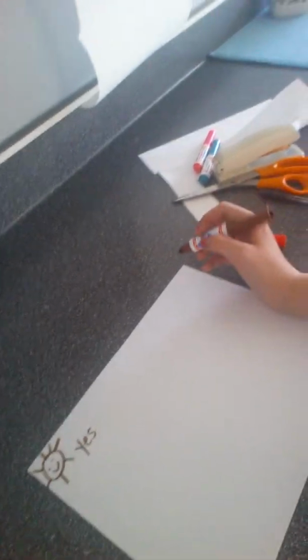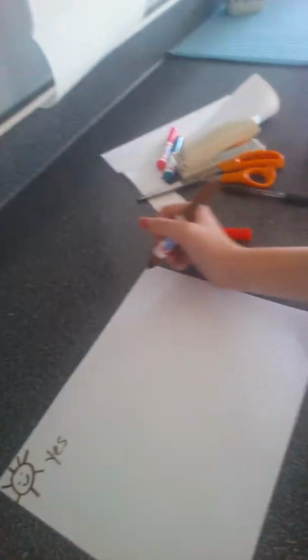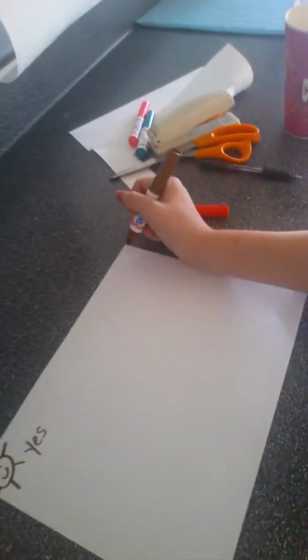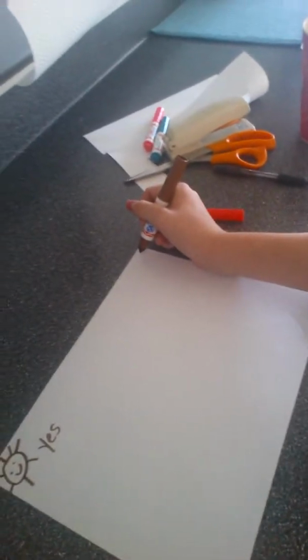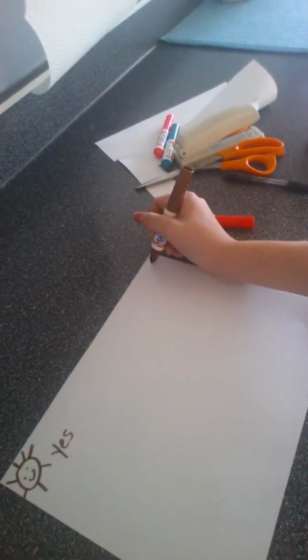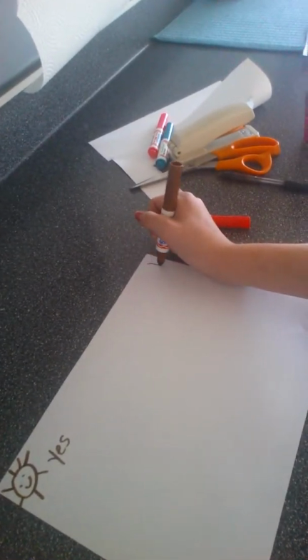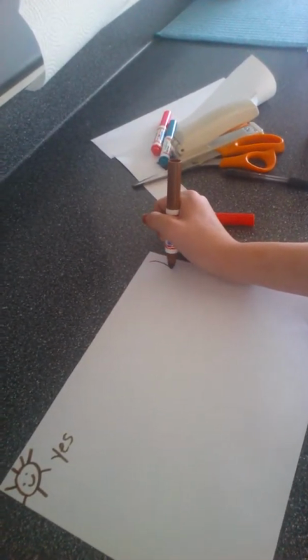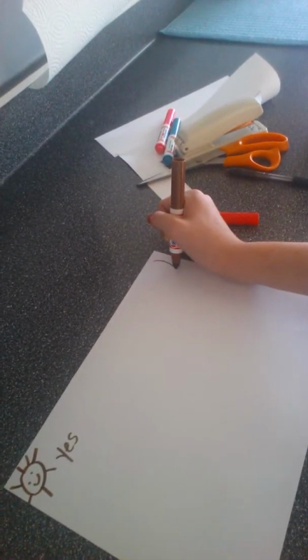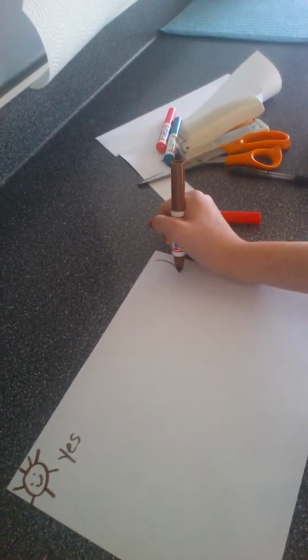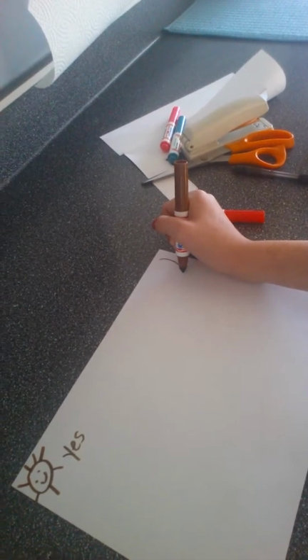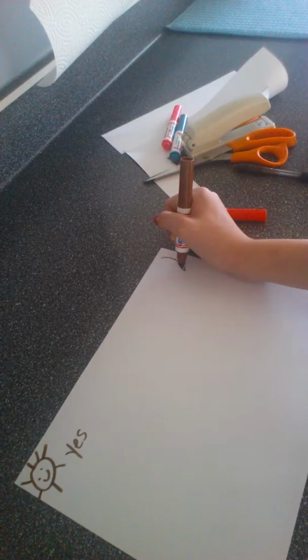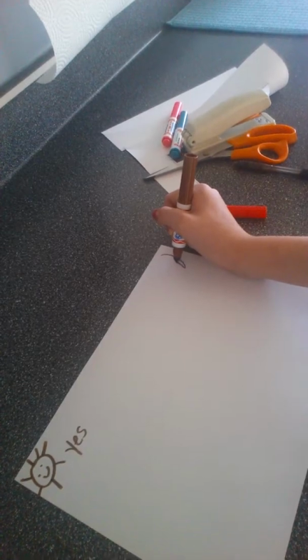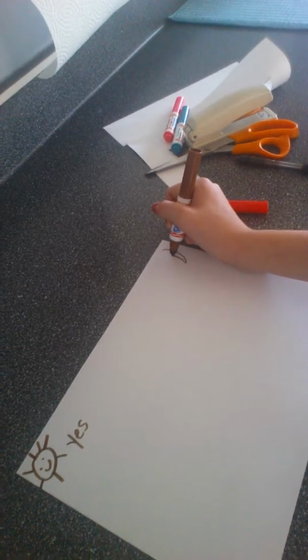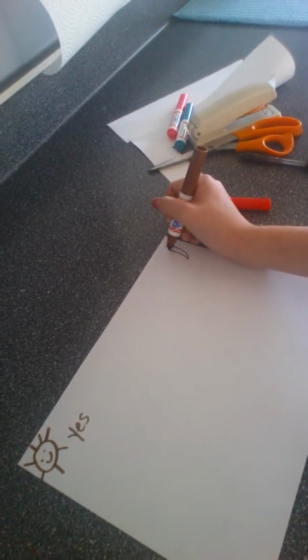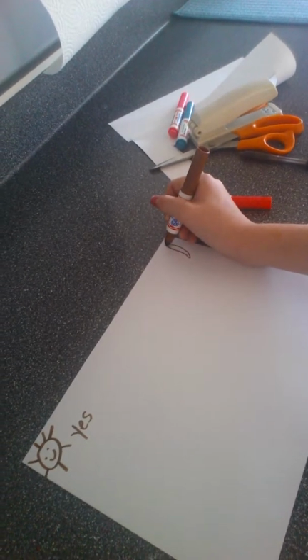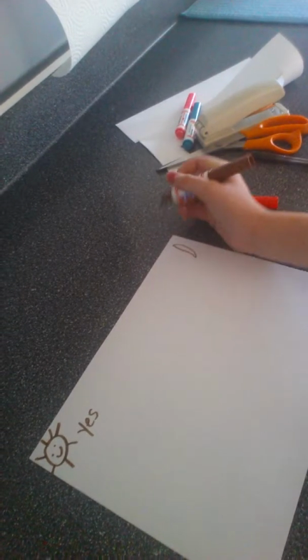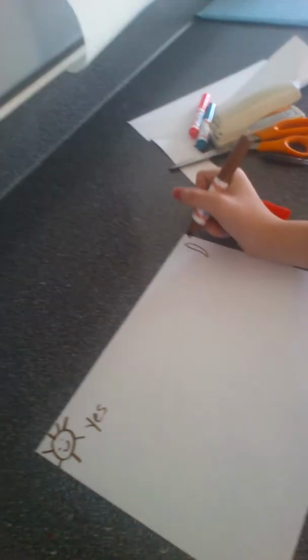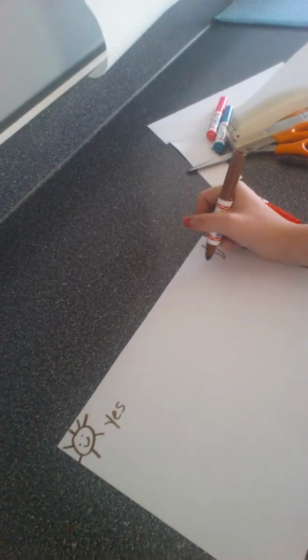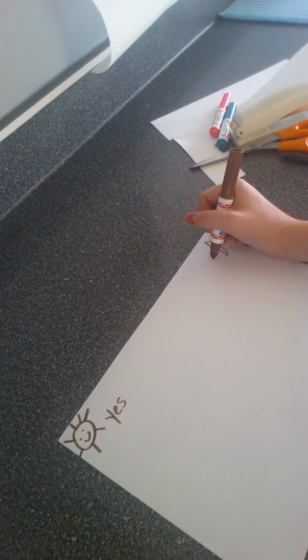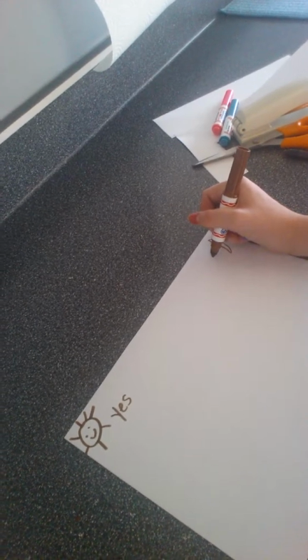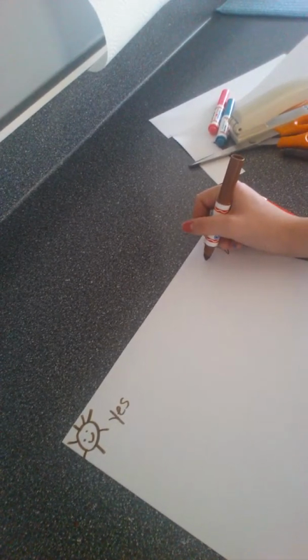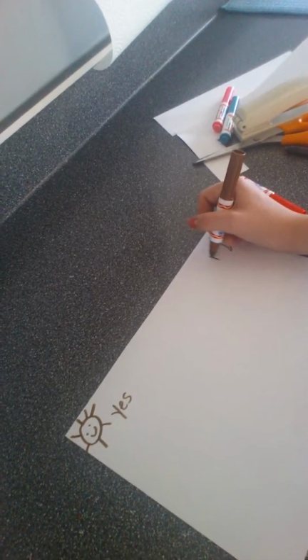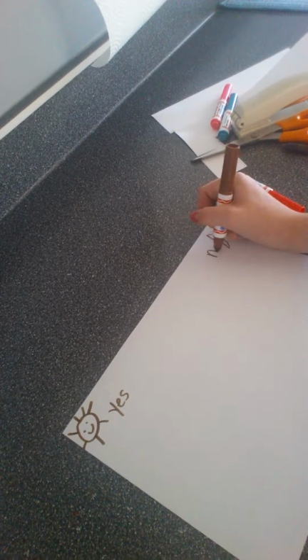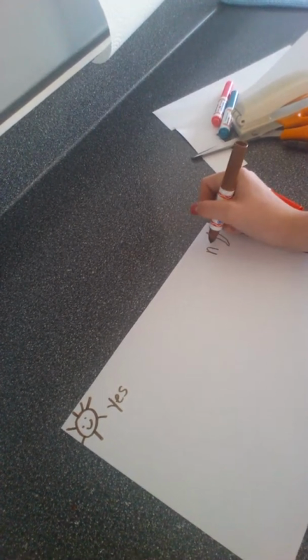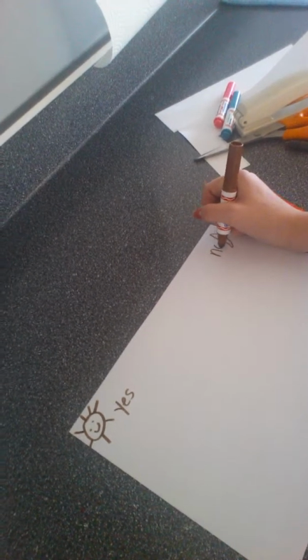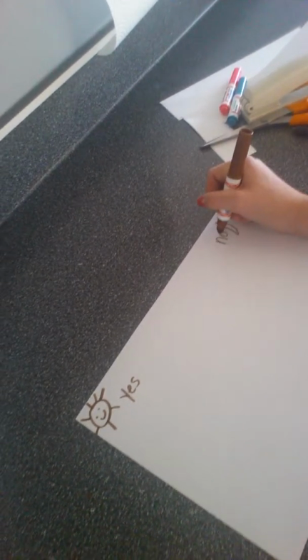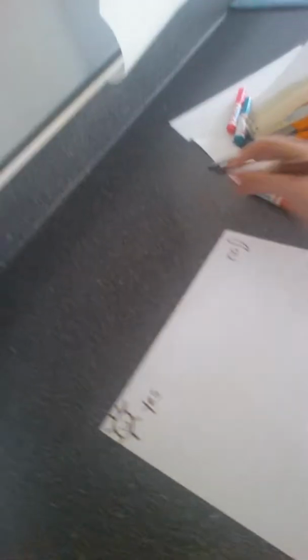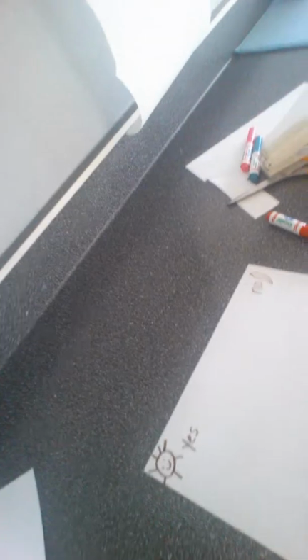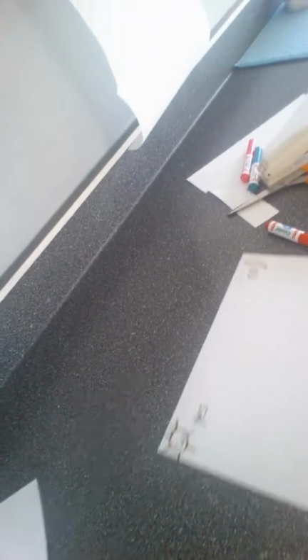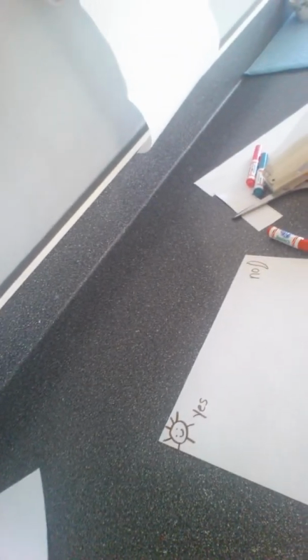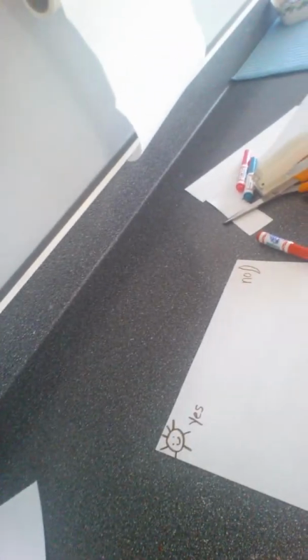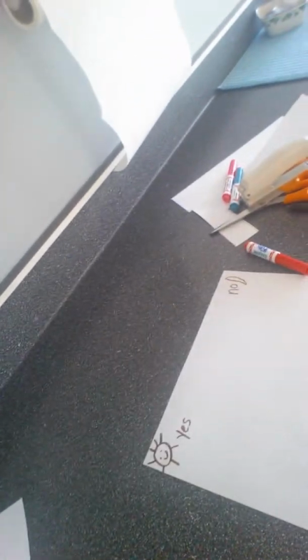Then you're going to draw a moon. And then you're just going to write 'NO' okay?